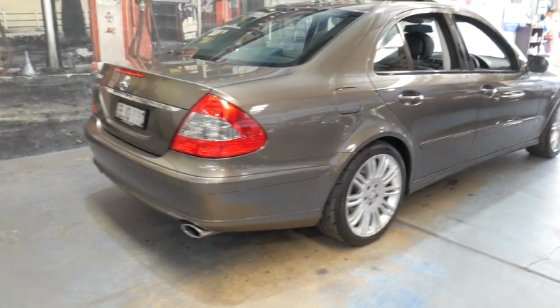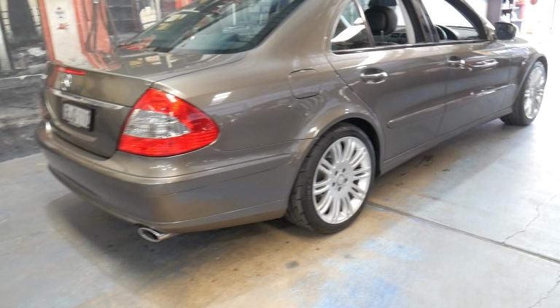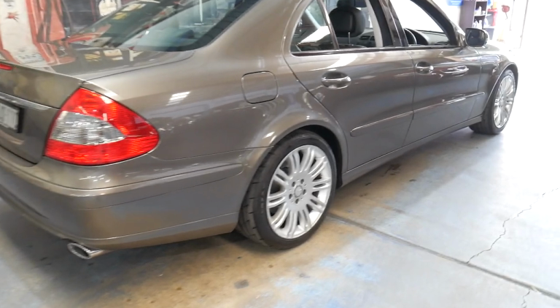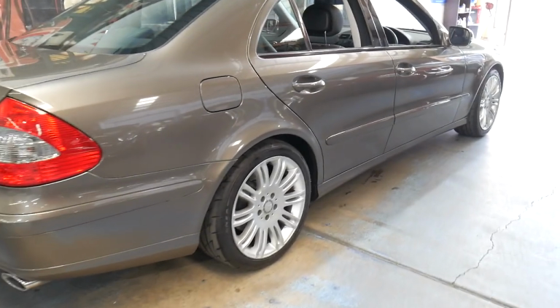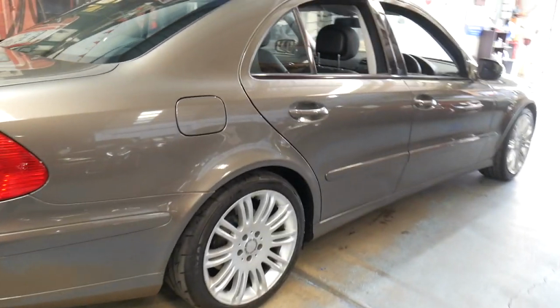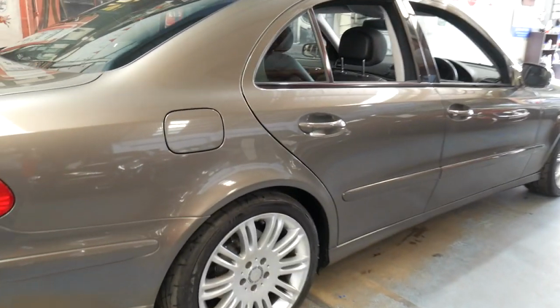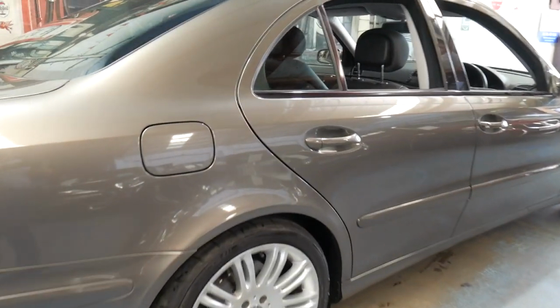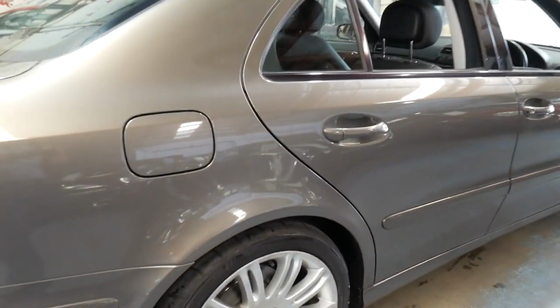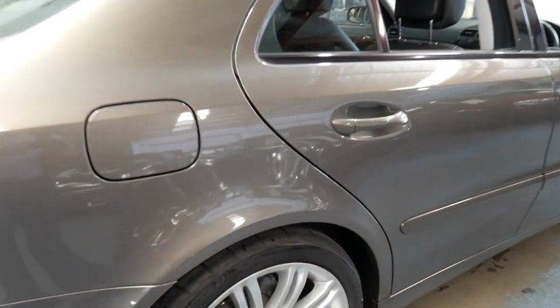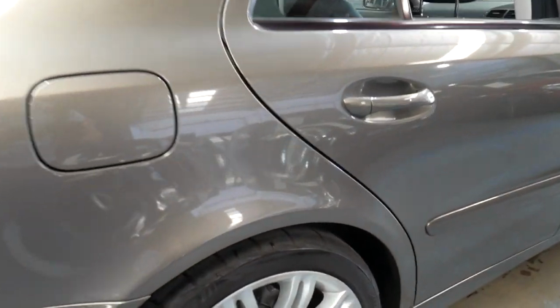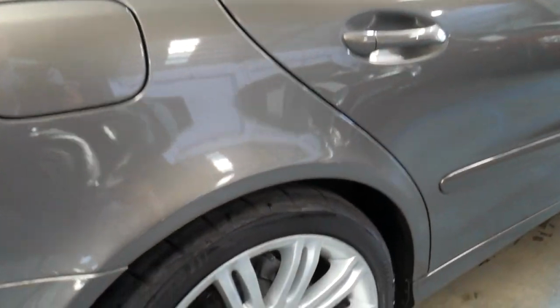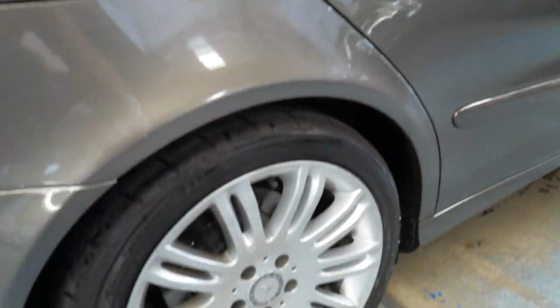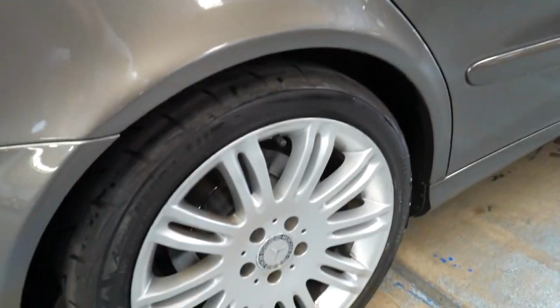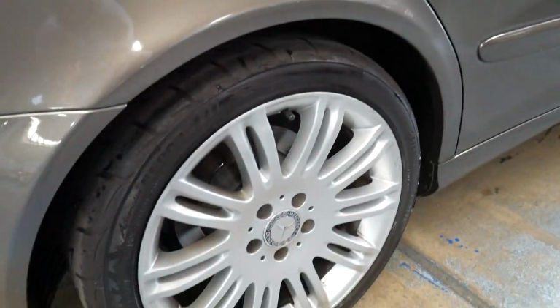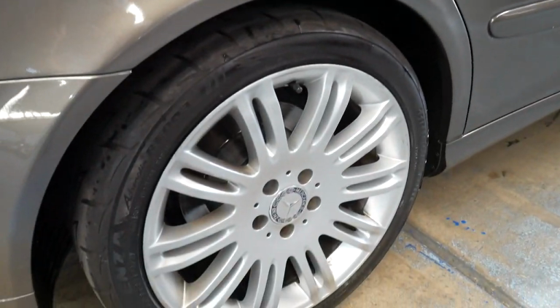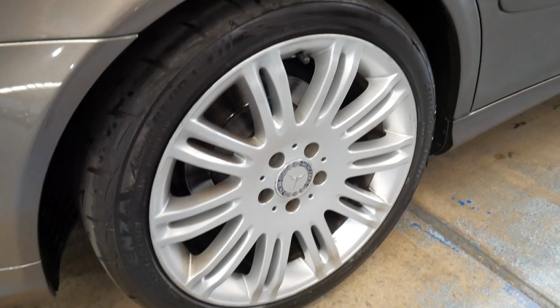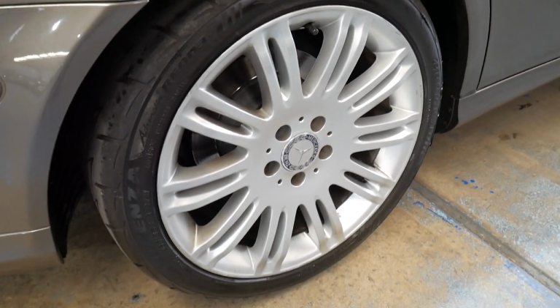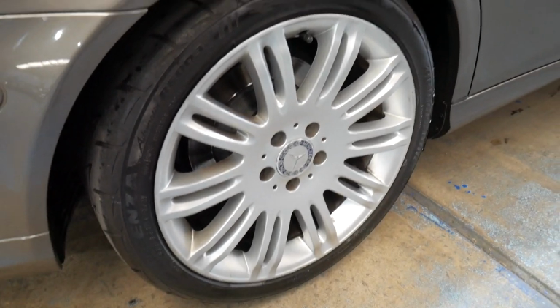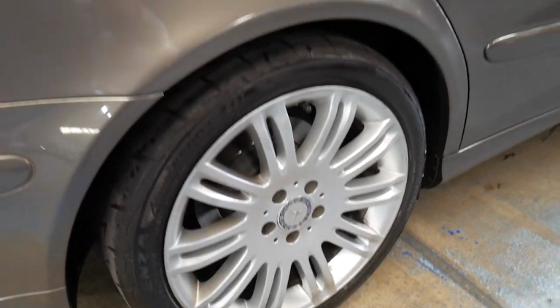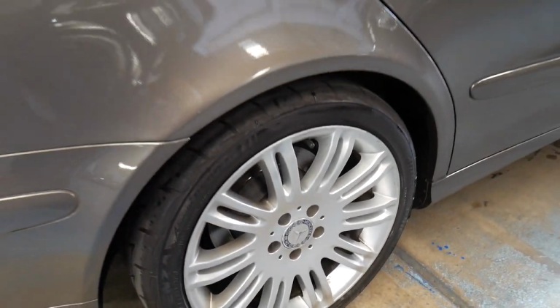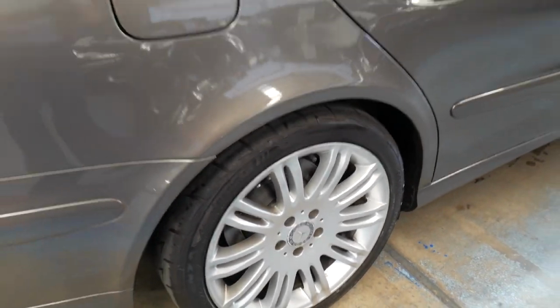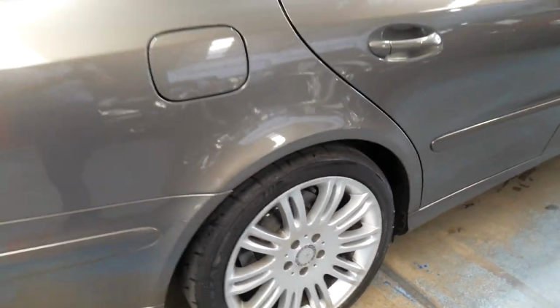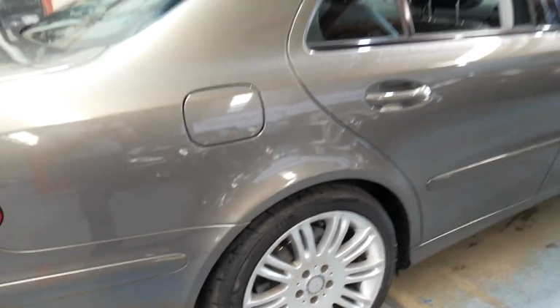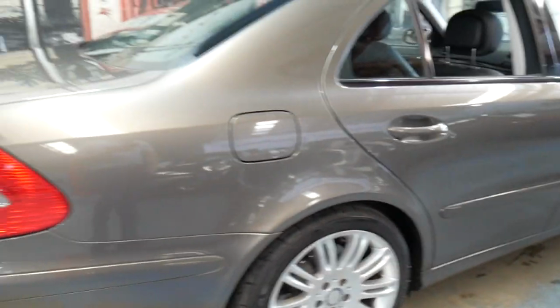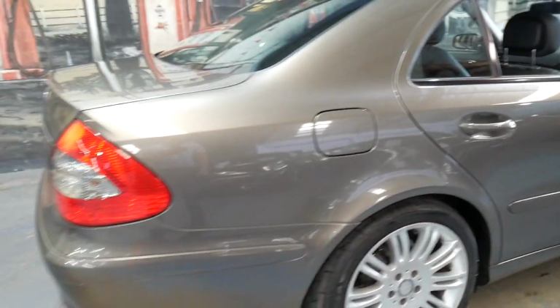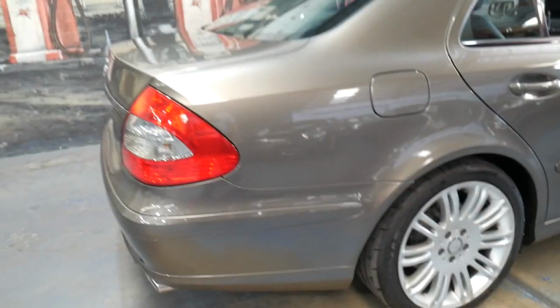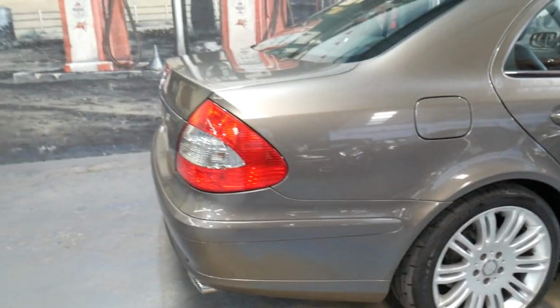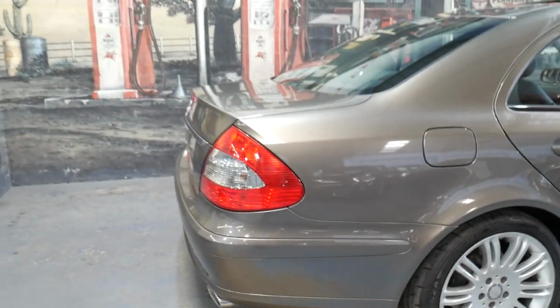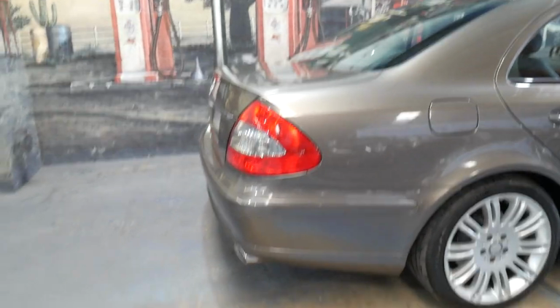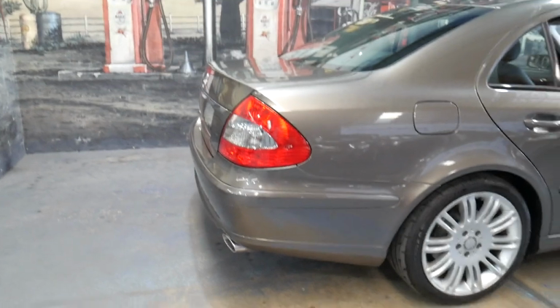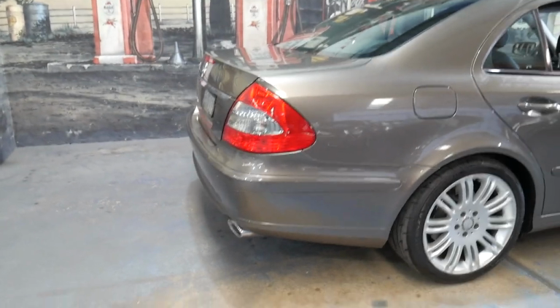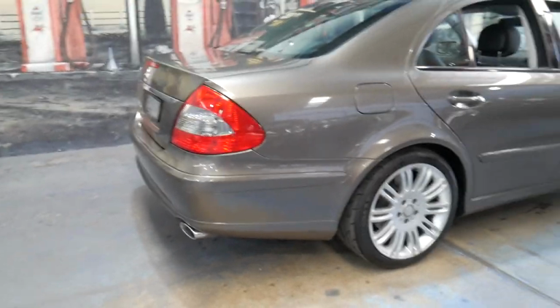Even the wheels are in excellent condition. It's got a nice set of Potenza tyres, which are Bridgestones, all round. I have driven it and it drives absolutely perfectly.